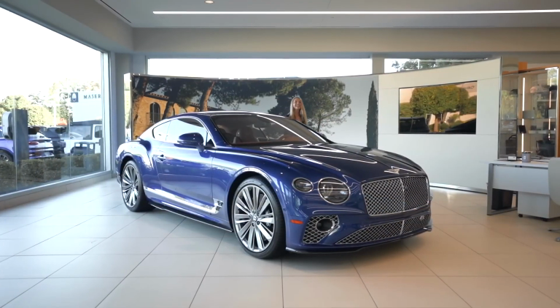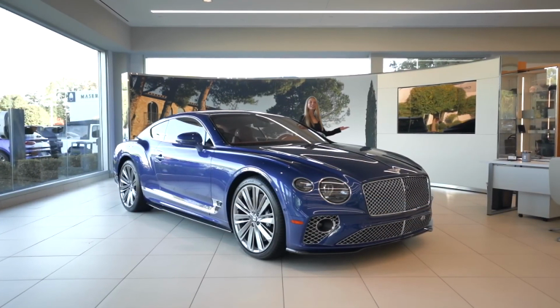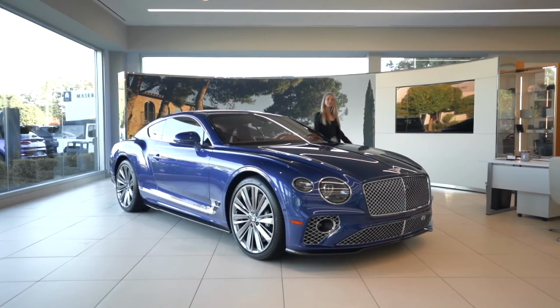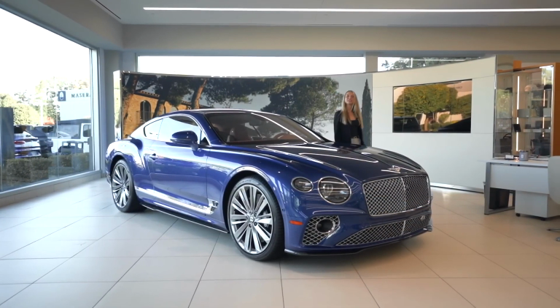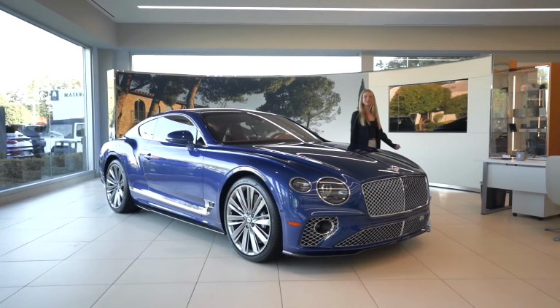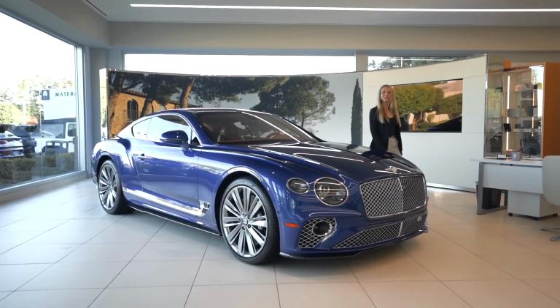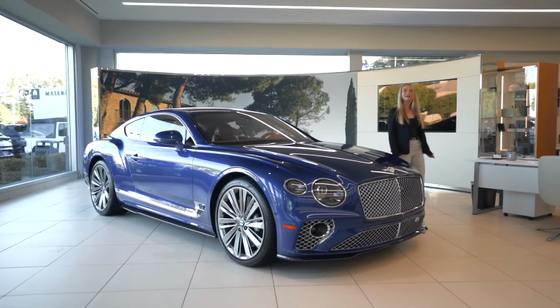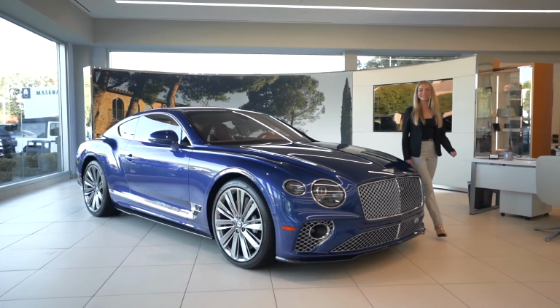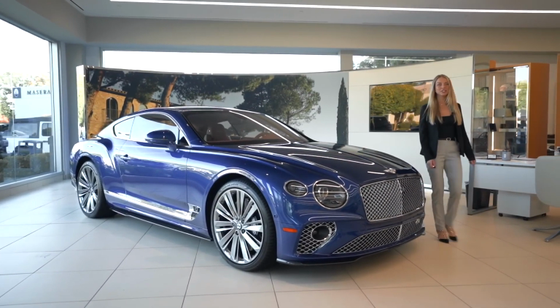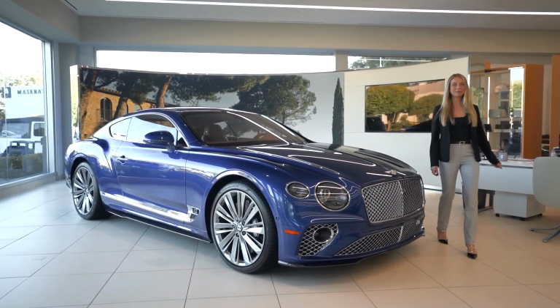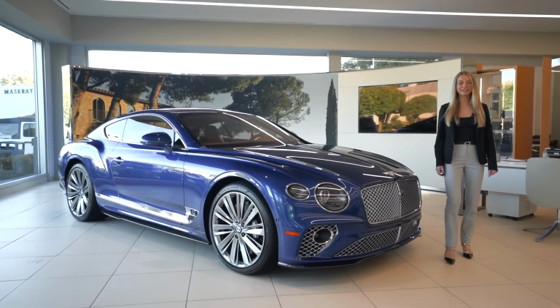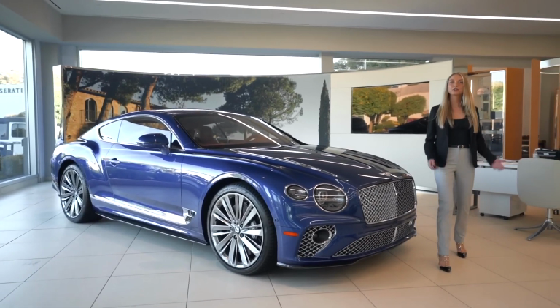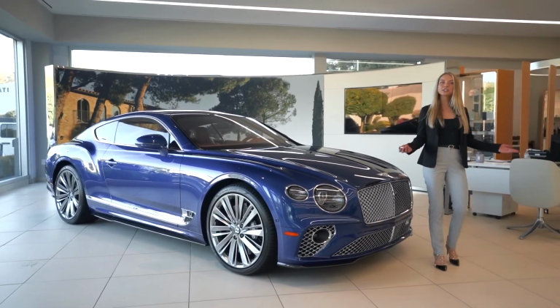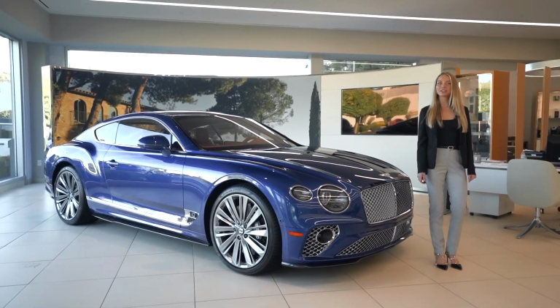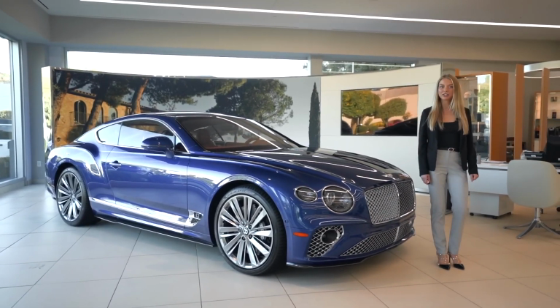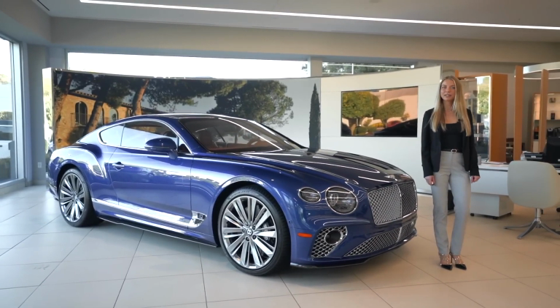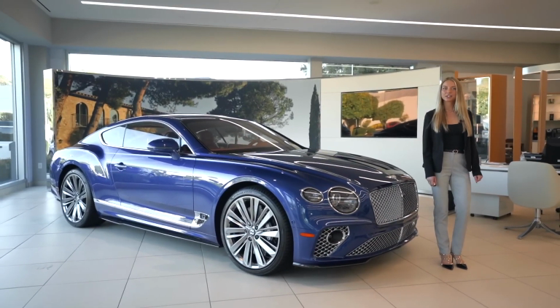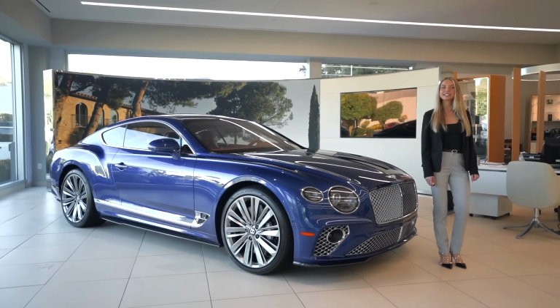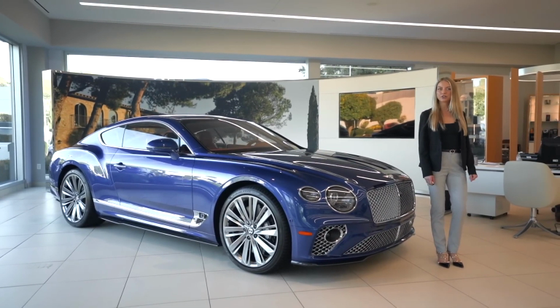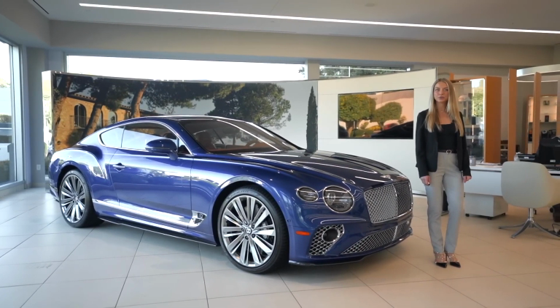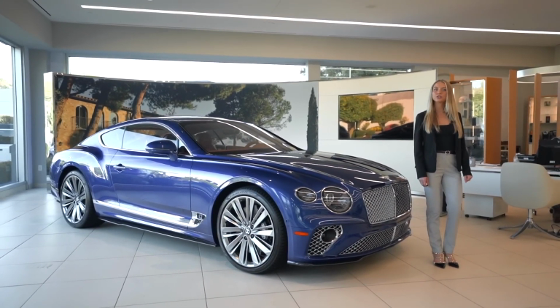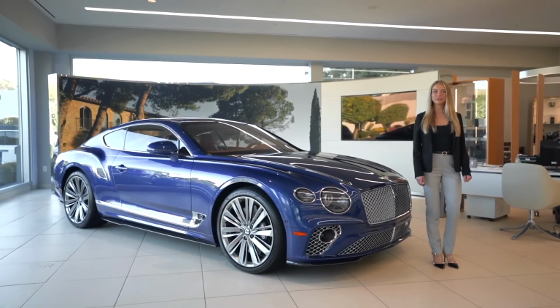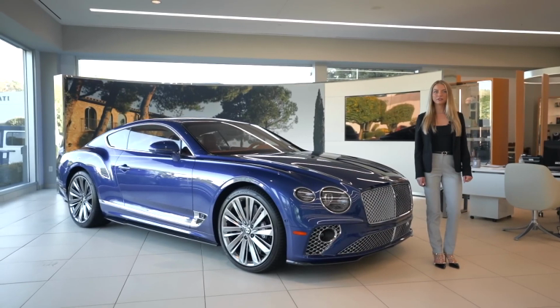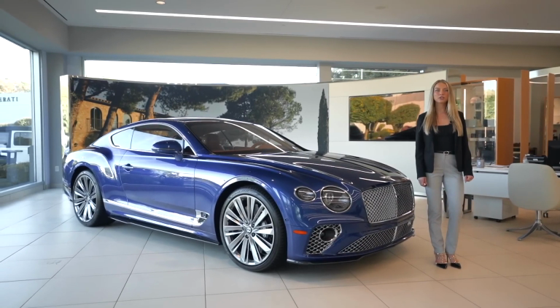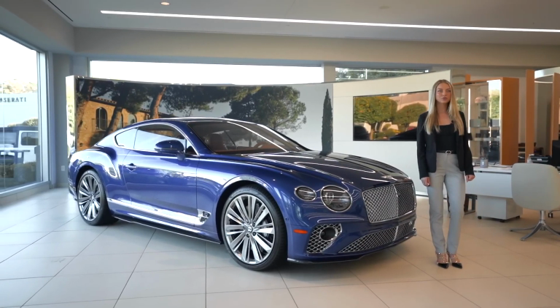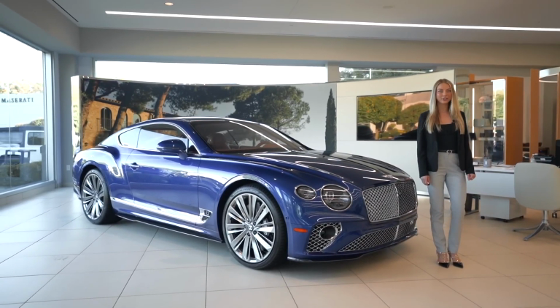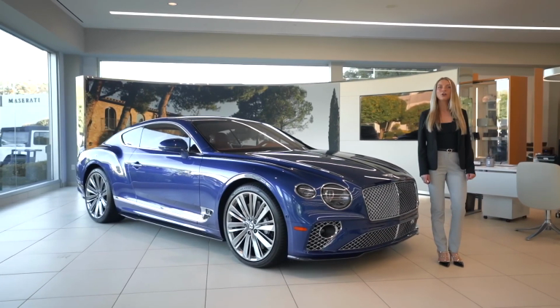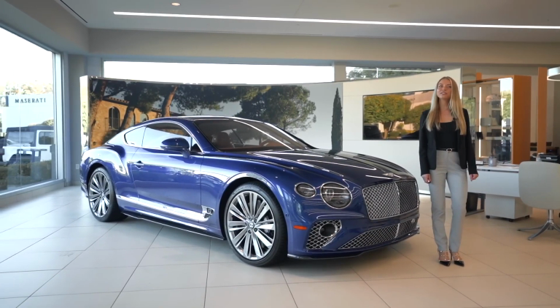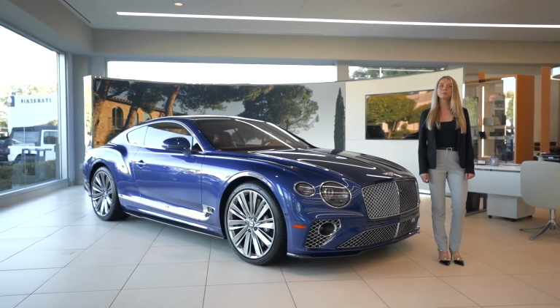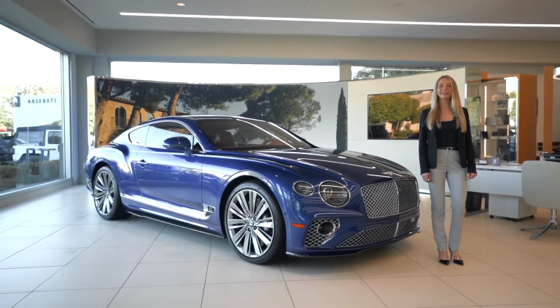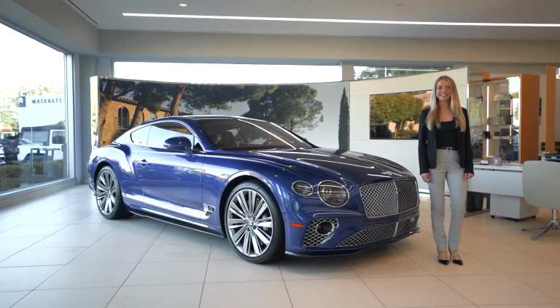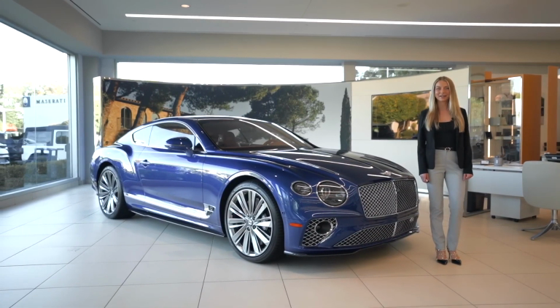That concludes the tour of this 2022 Bentley Continental GT Speed. For questions or any other information, please give us a call at 732-253-4230 or visit our website bentleyedison.com.